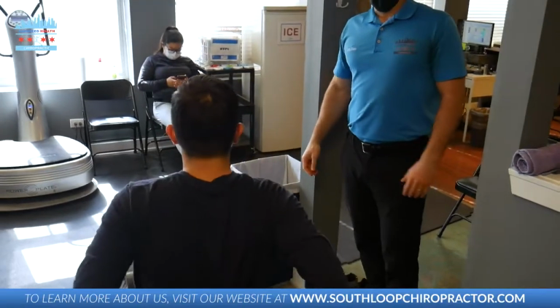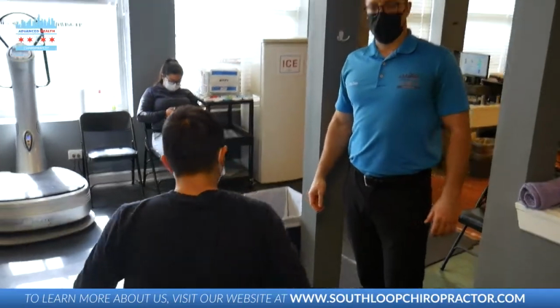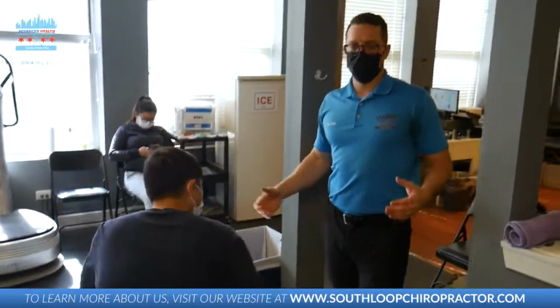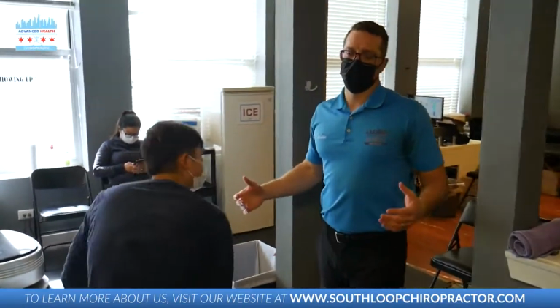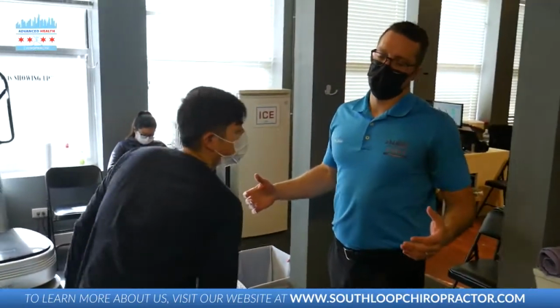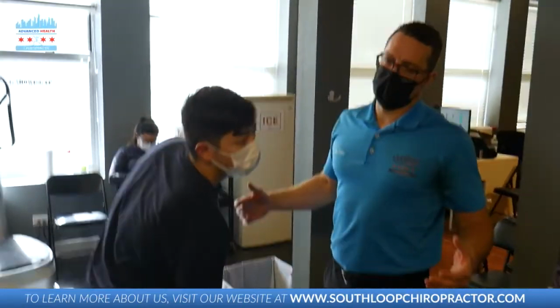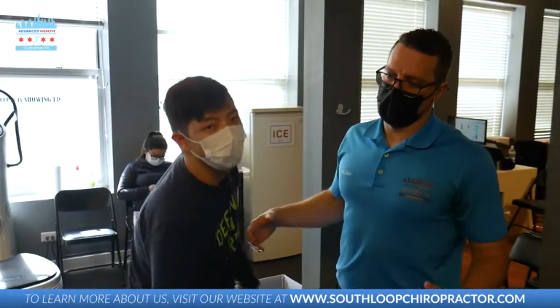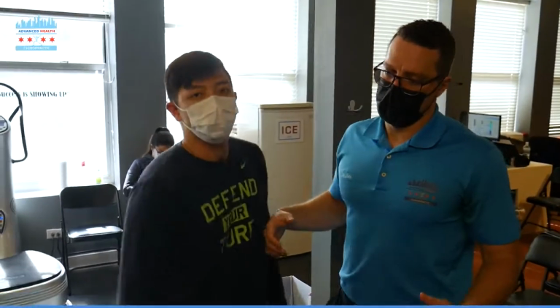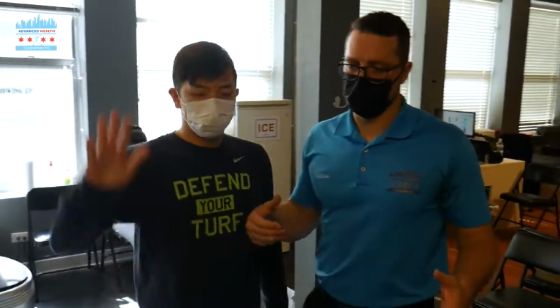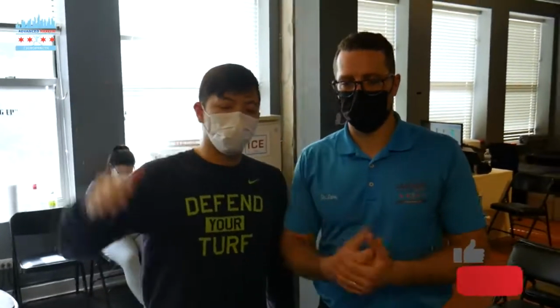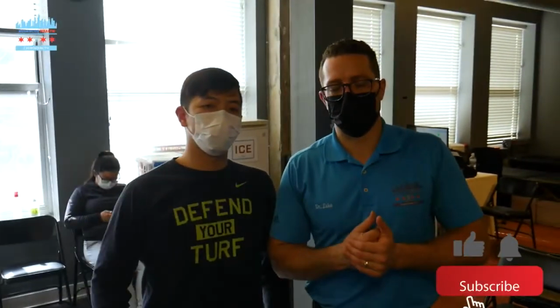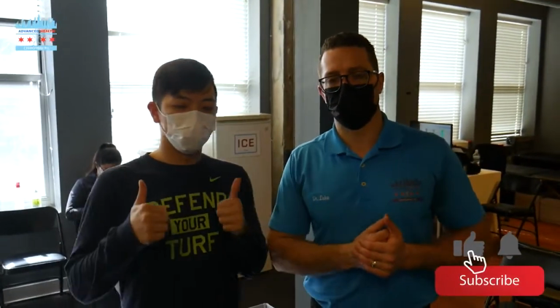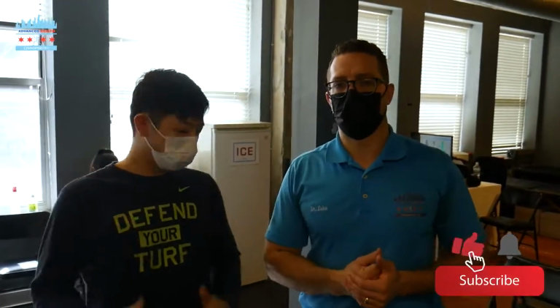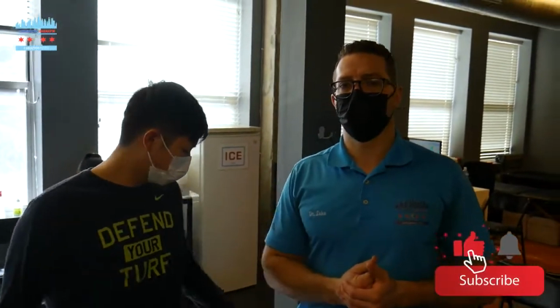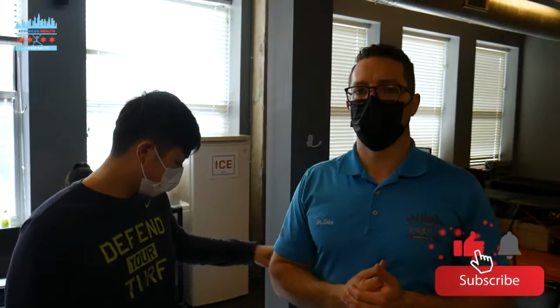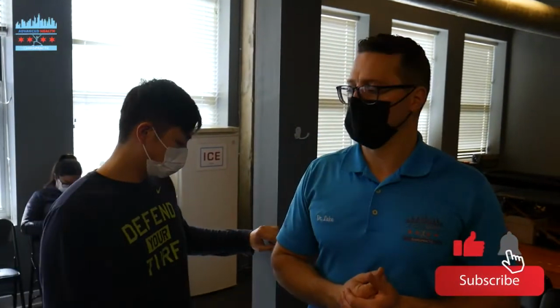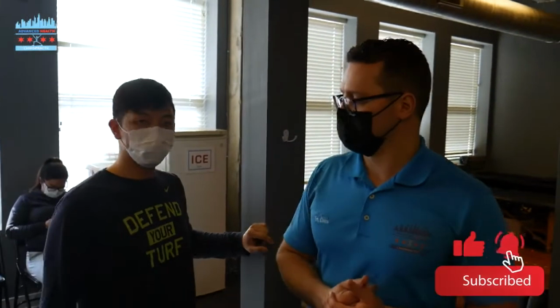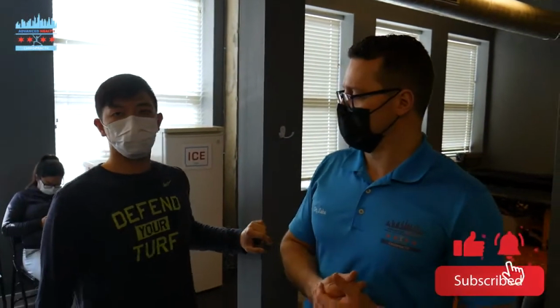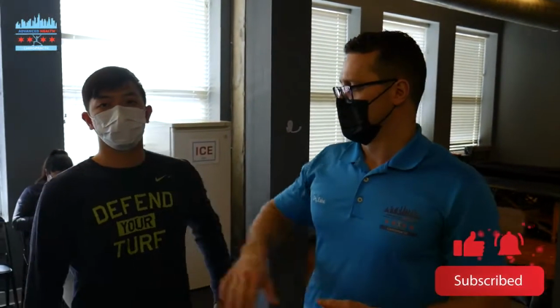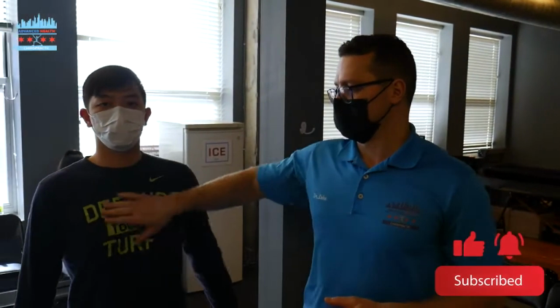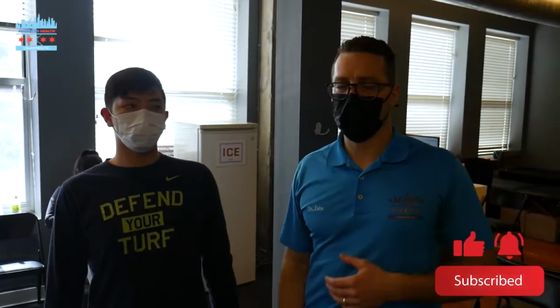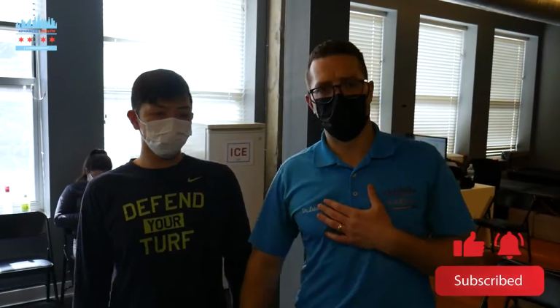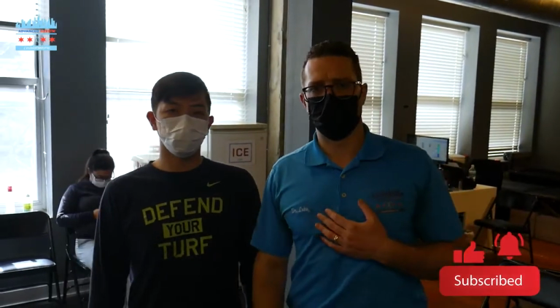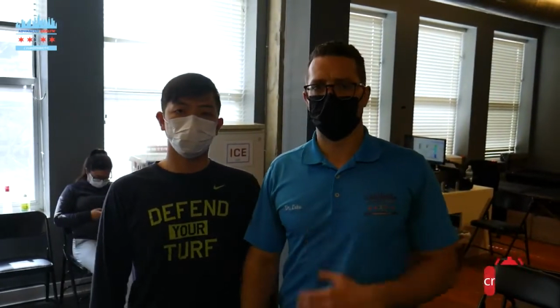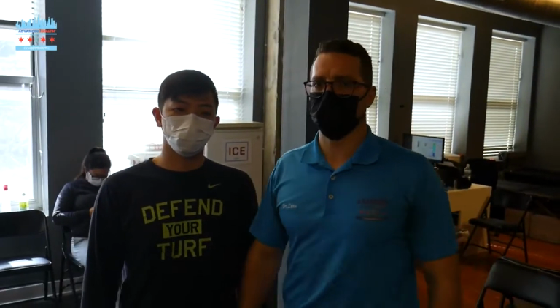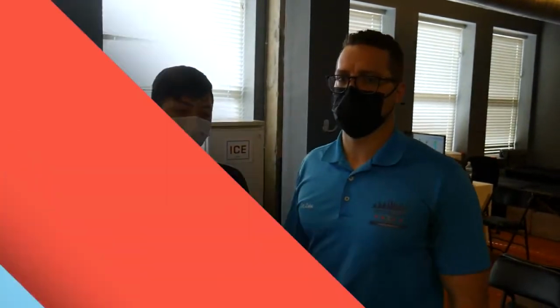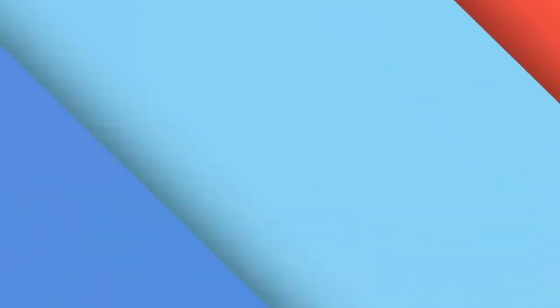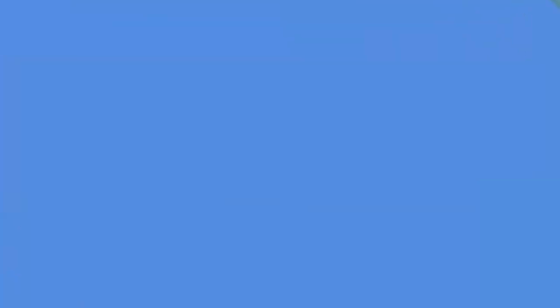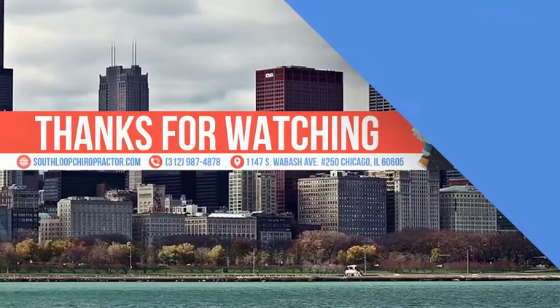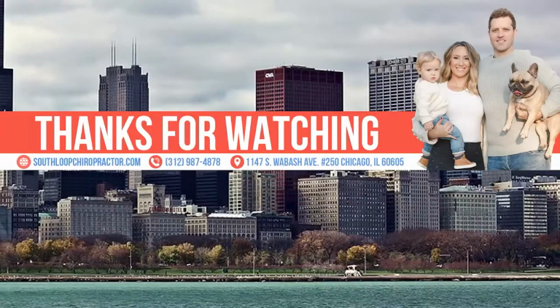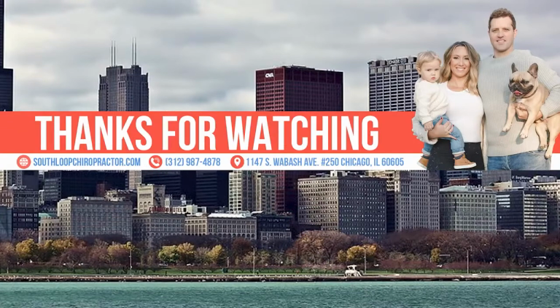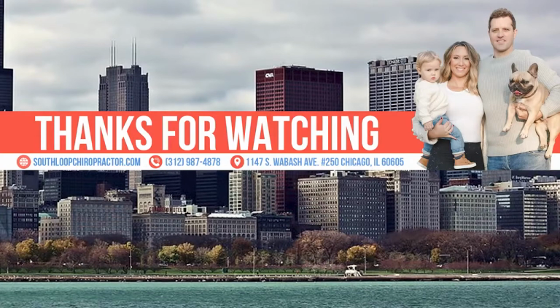All right guys, I hope you liked that video. Make sure you subscribe to the YouTube page and turn on the notification bell. You'll see more adjustments like we just gave Danny. We'll see you on the next one — bye-bye.